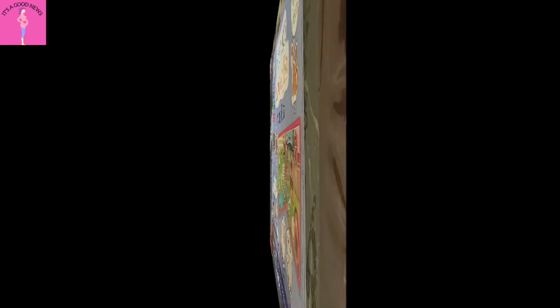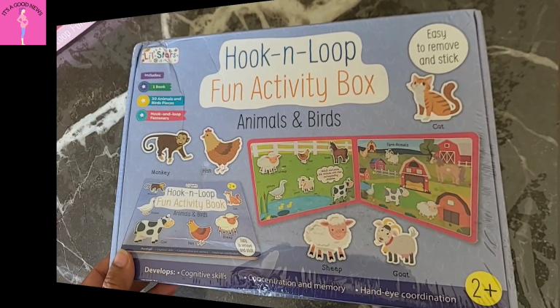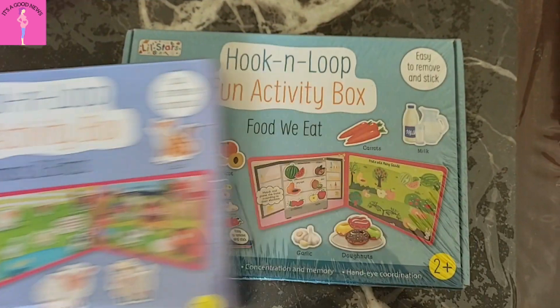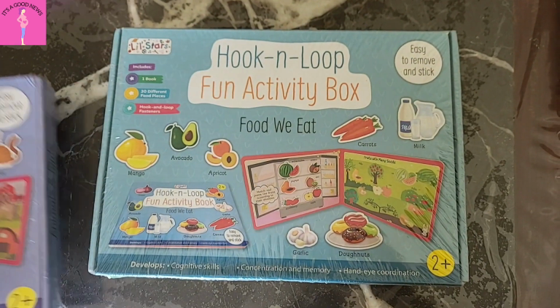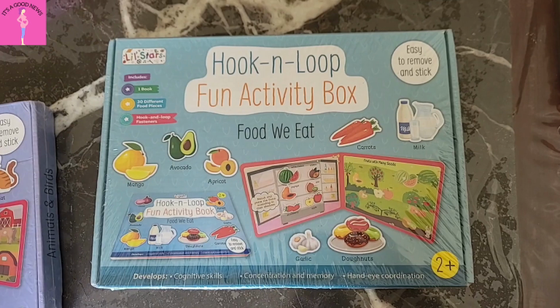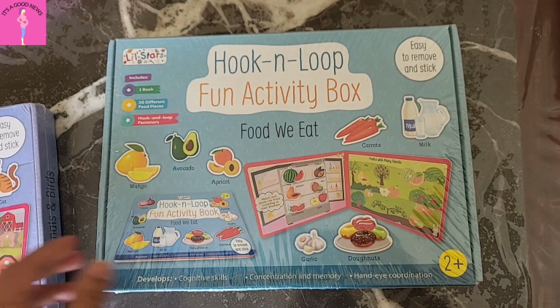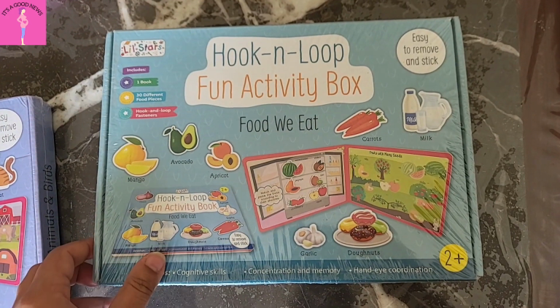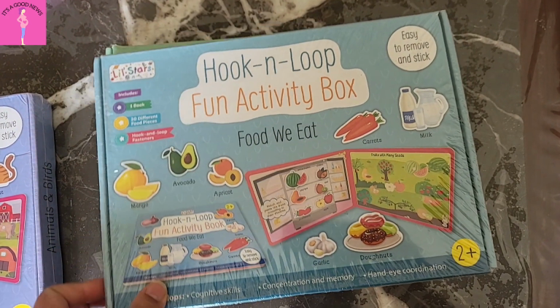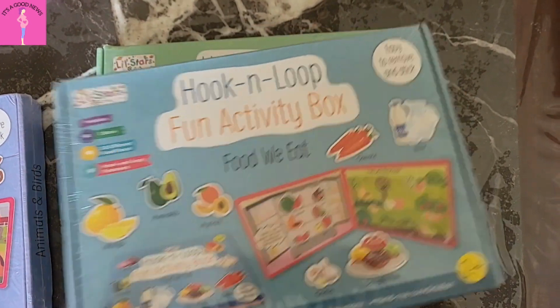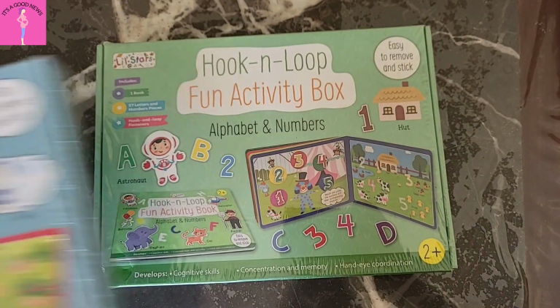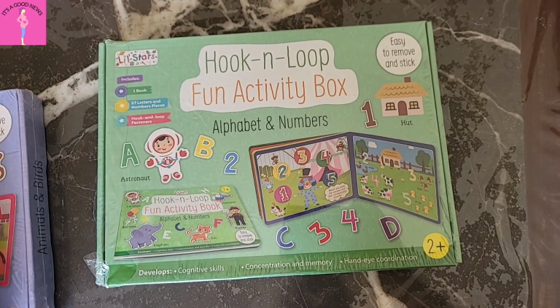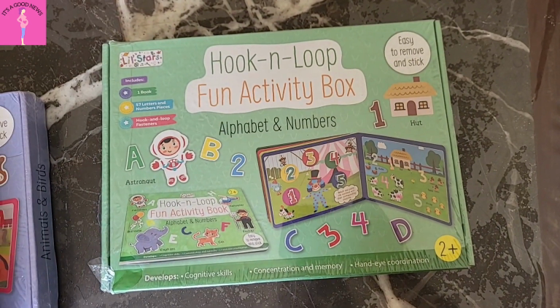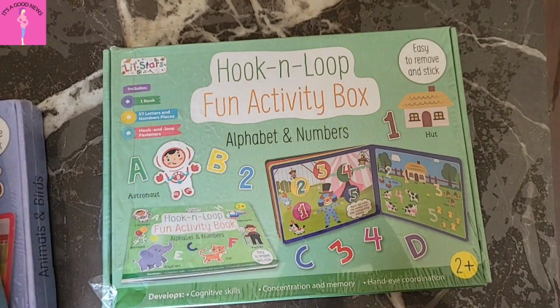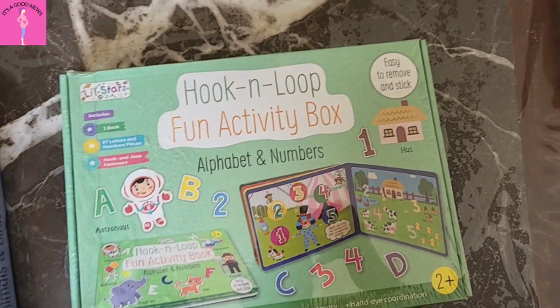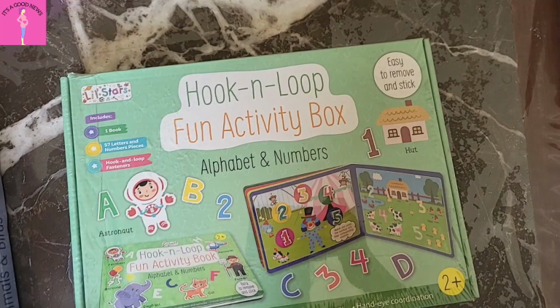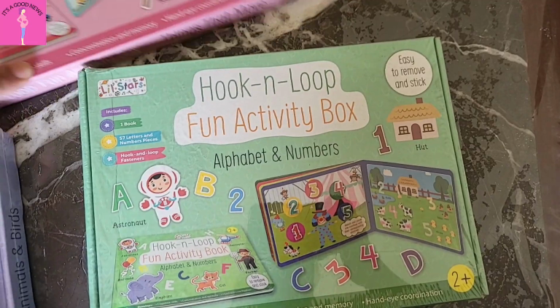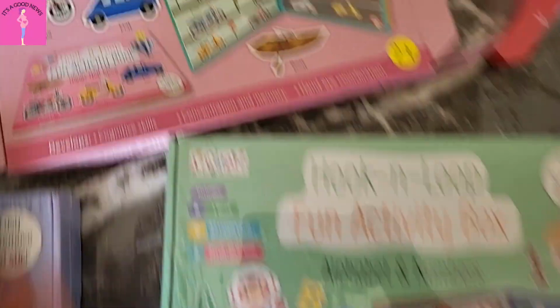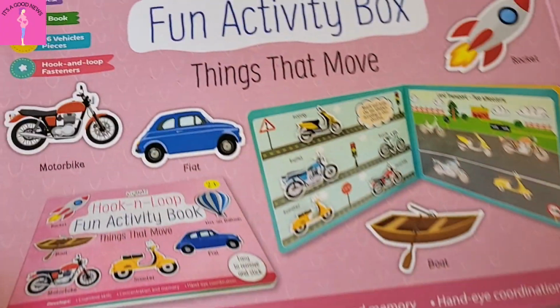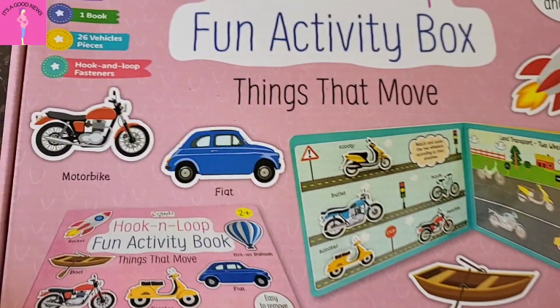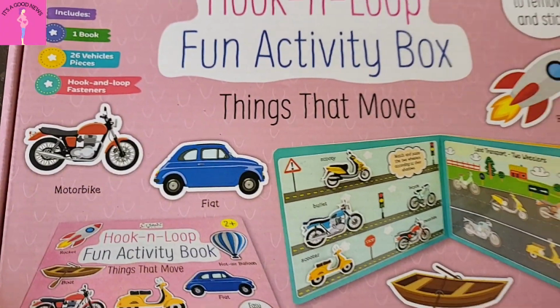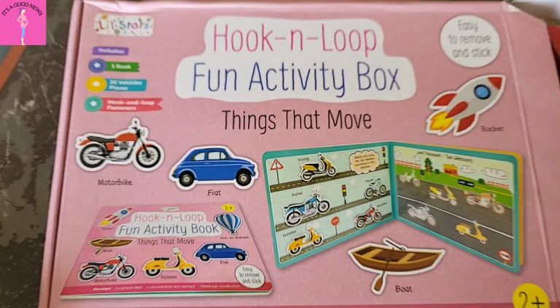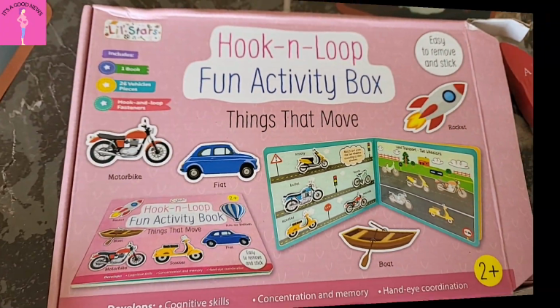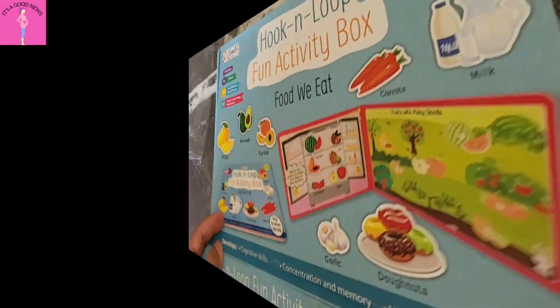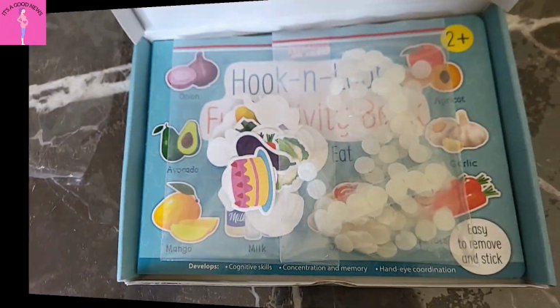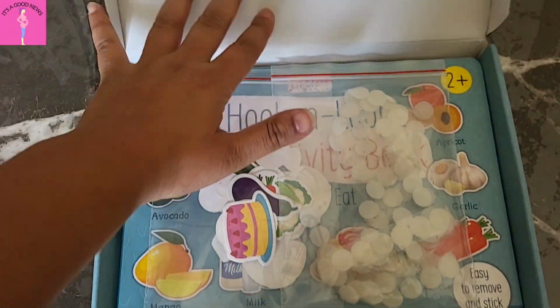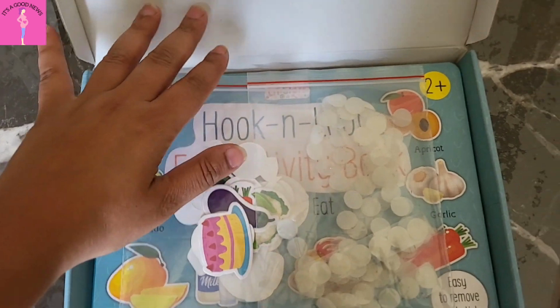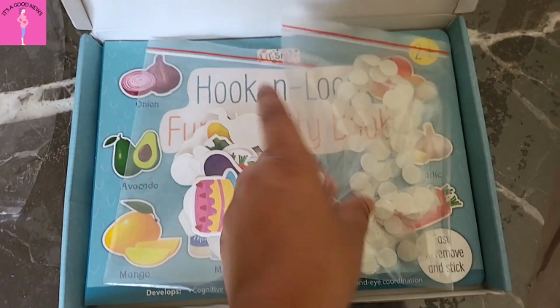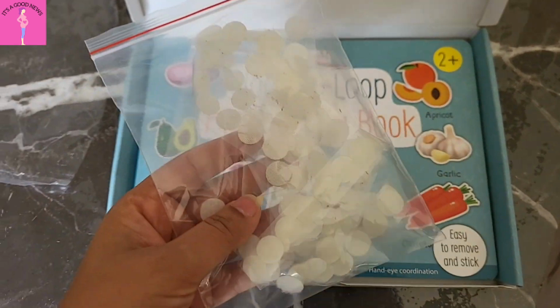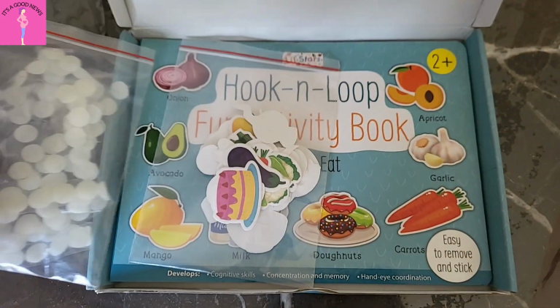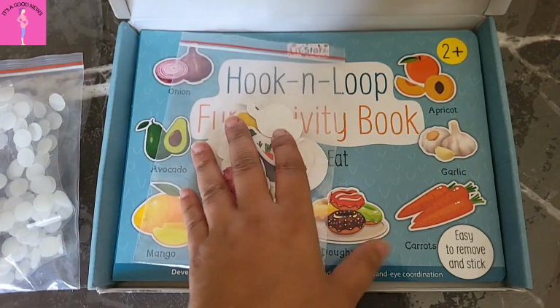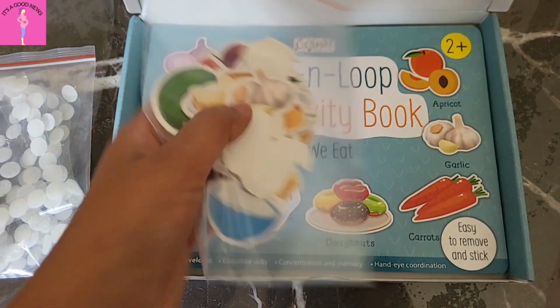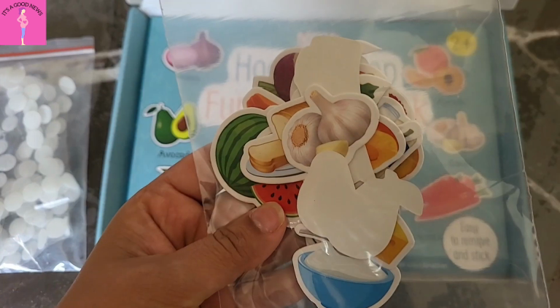So, I have 4 books ordered and the packaging is something like this. Every book is in an individual cardboard box and the quality is good. In every box, you get Velcro fasteners and their corresponding stickers.